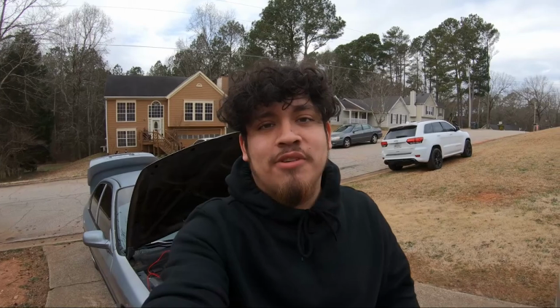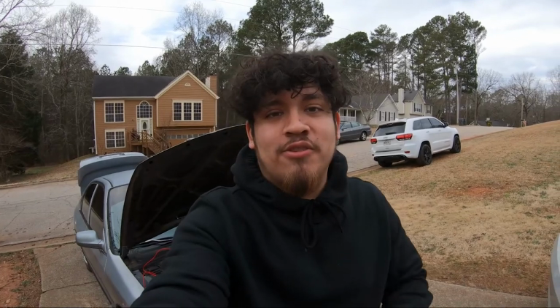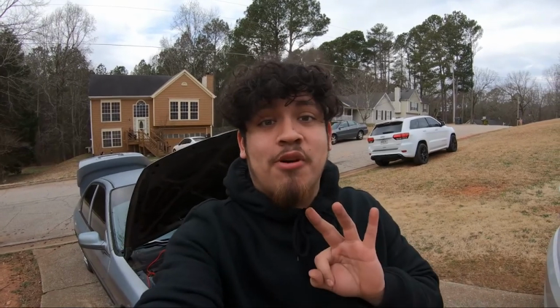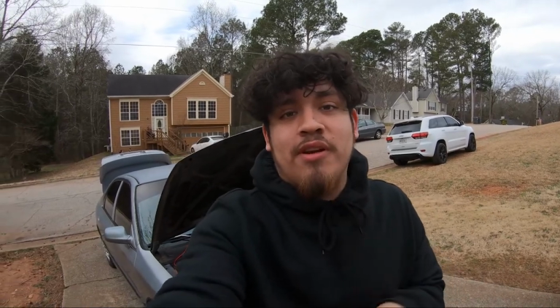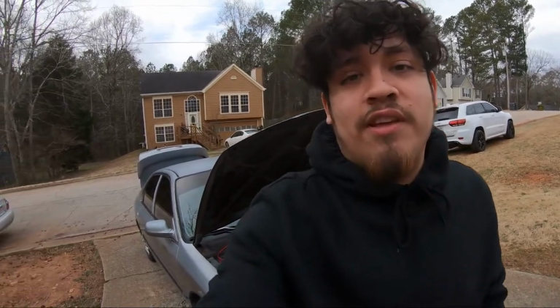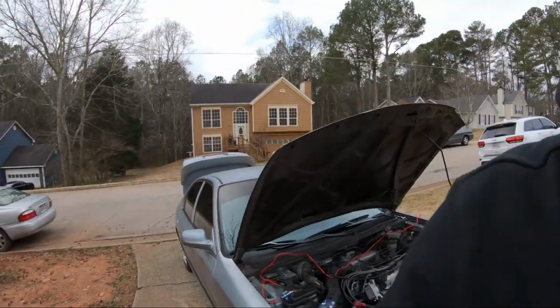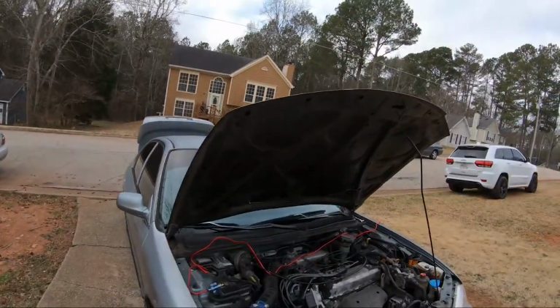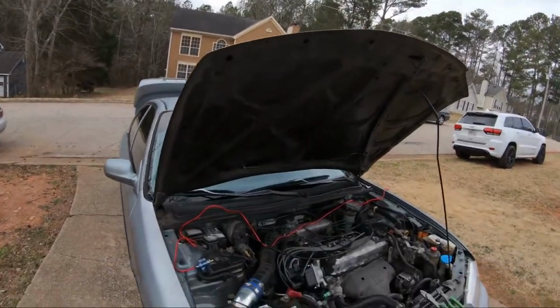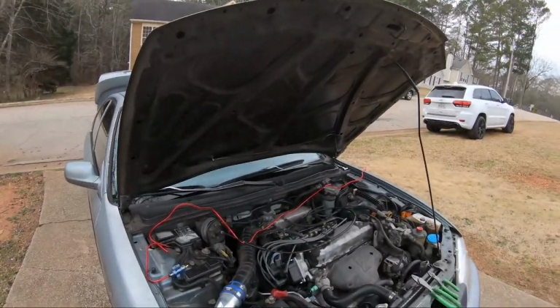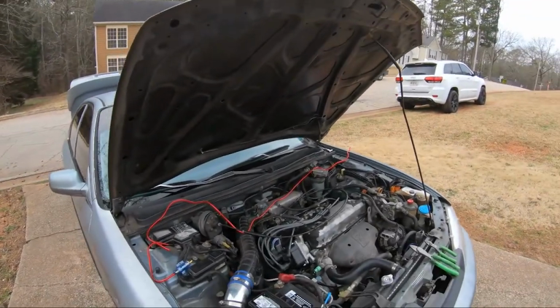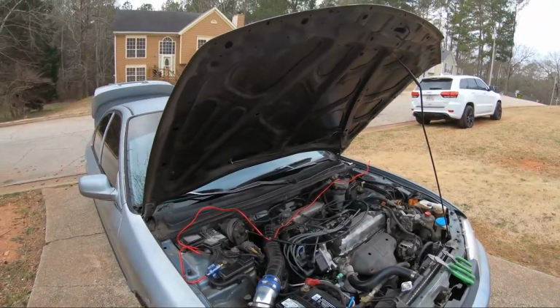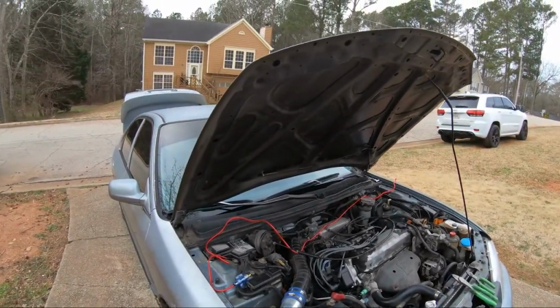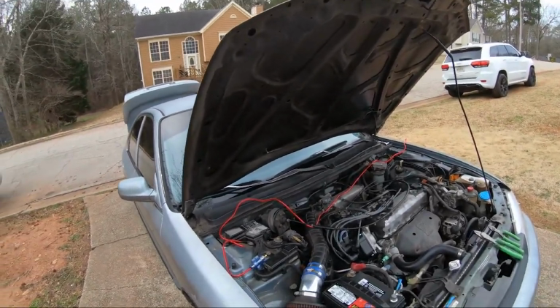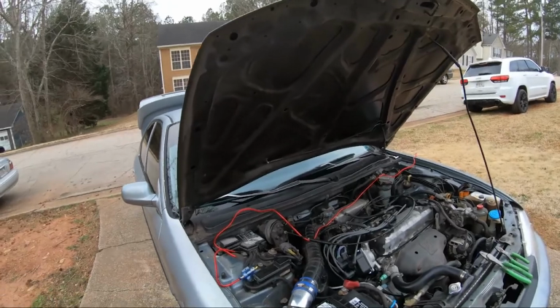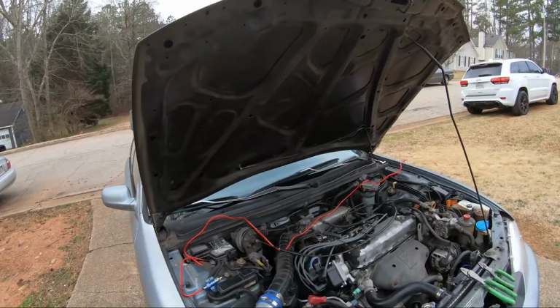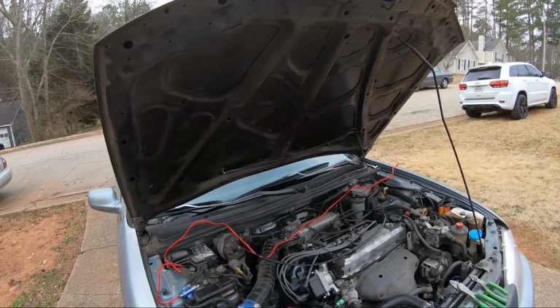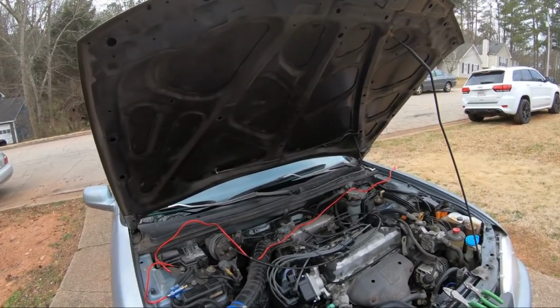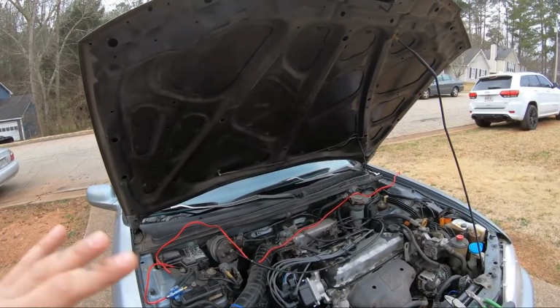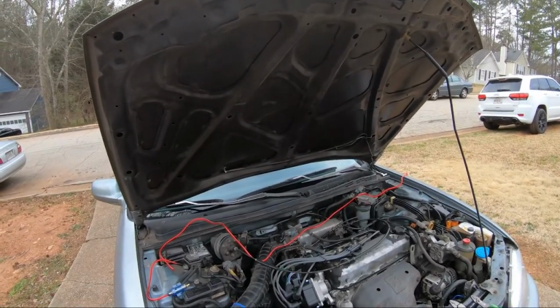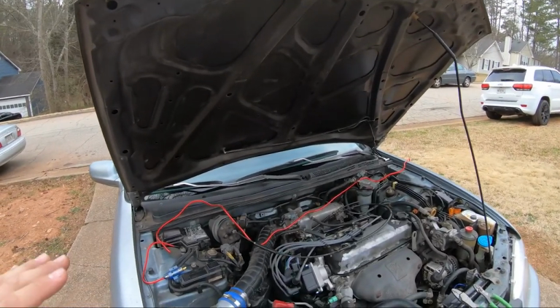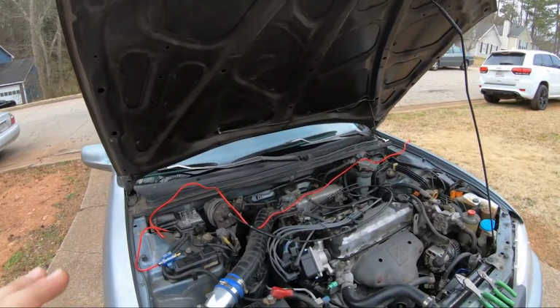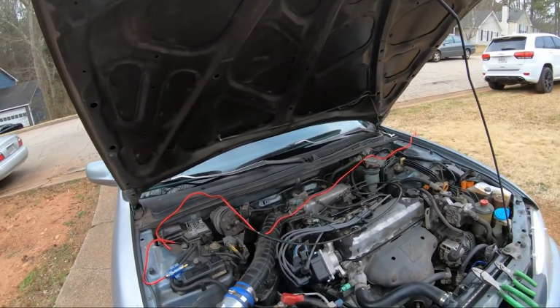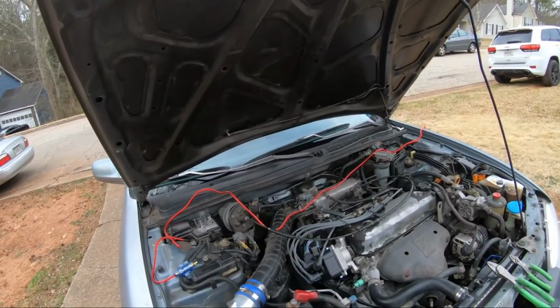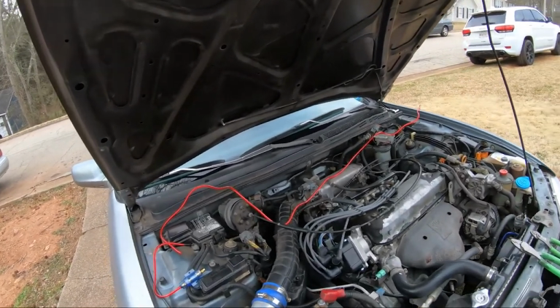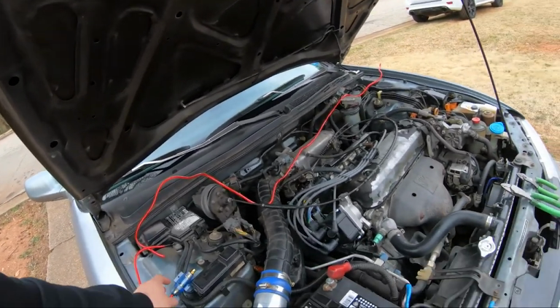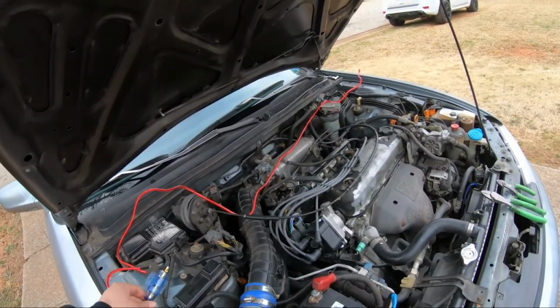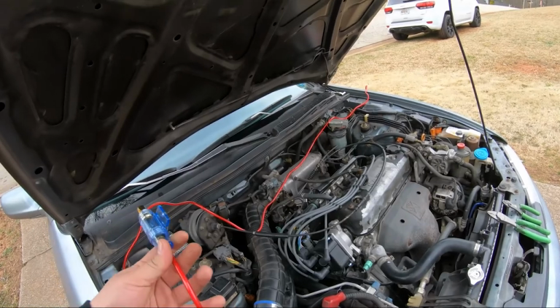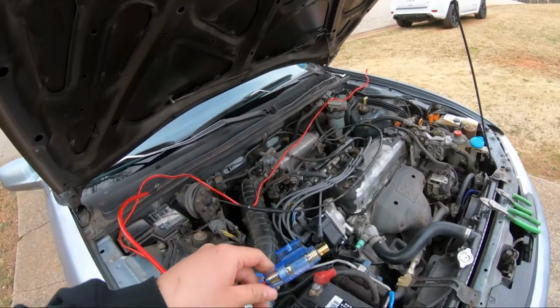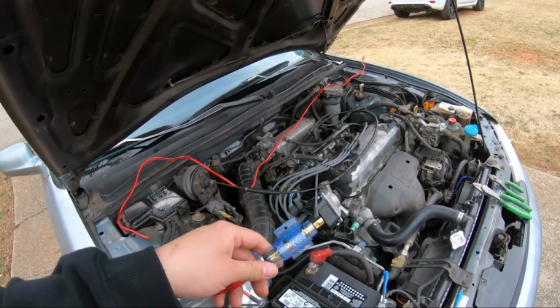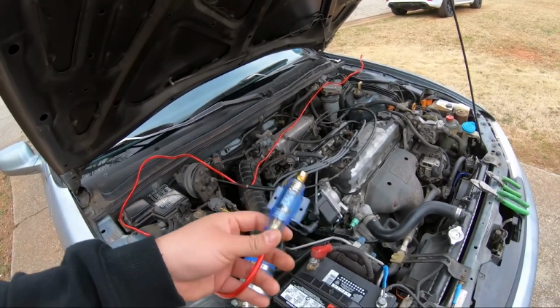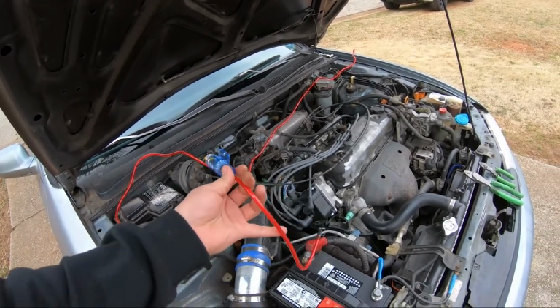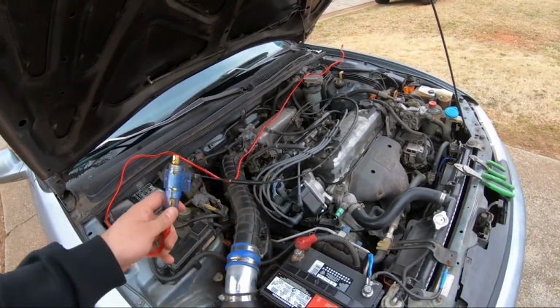What's up guys, so this is part three of the radio/speaker install and amp and sub install. I'm fixing to run the power wire with the fuse right here from the battery.